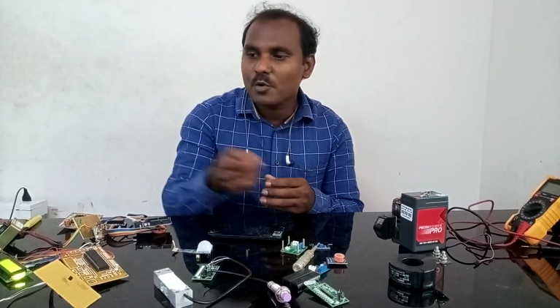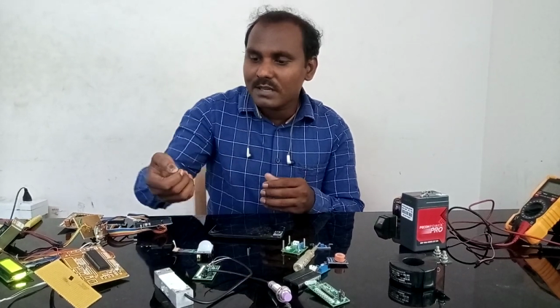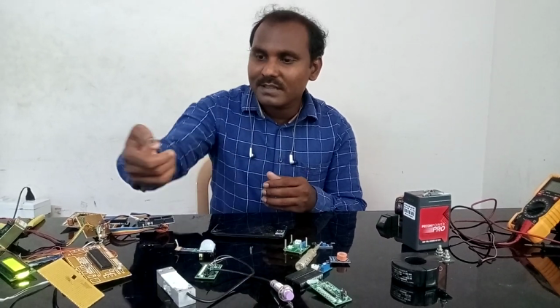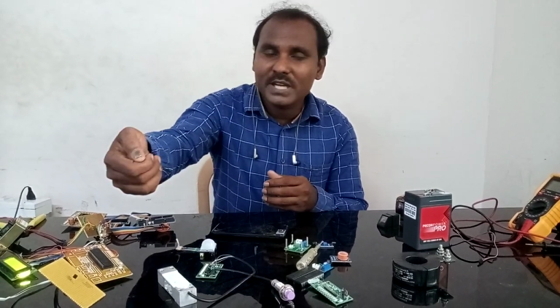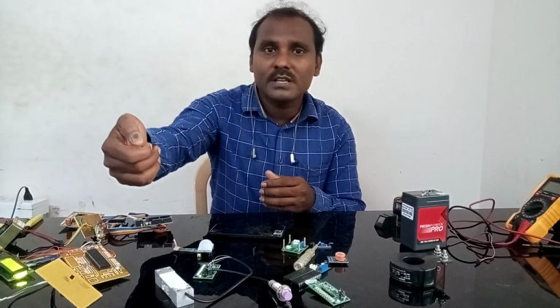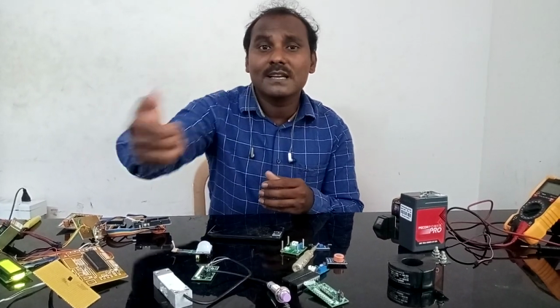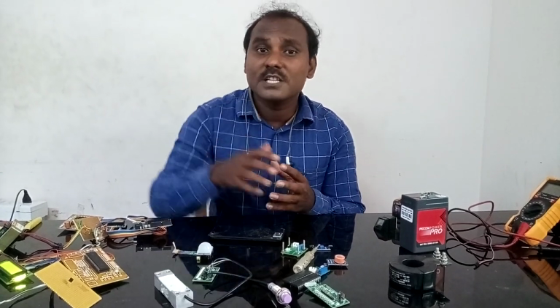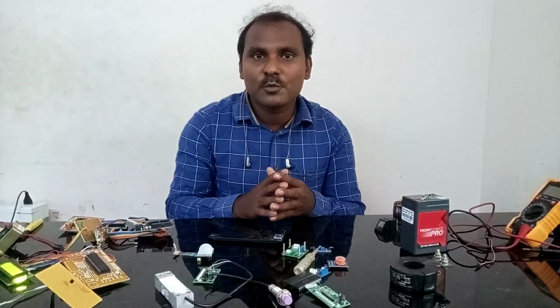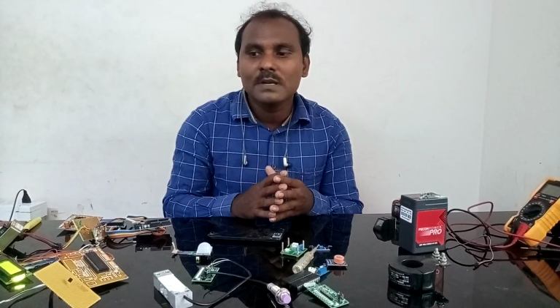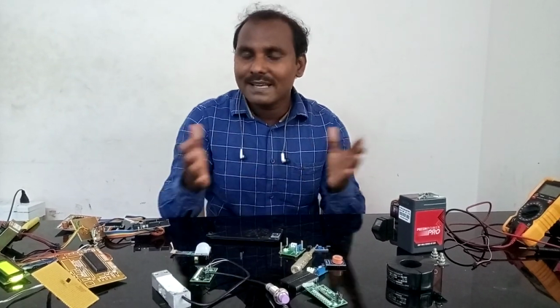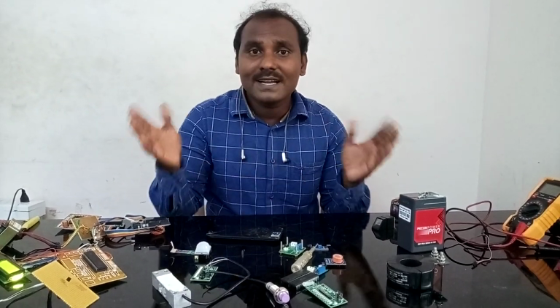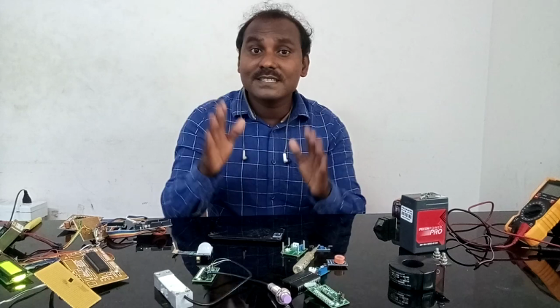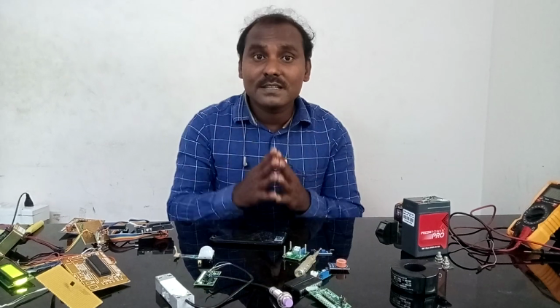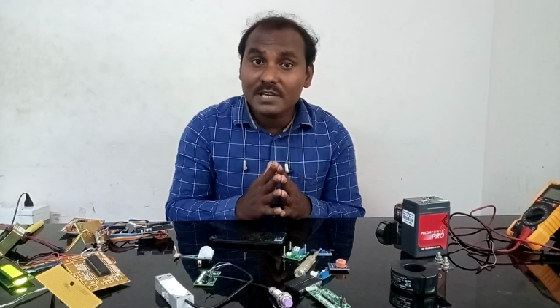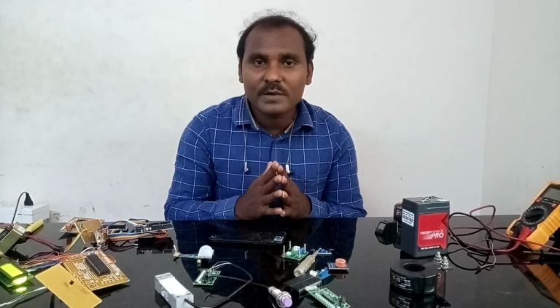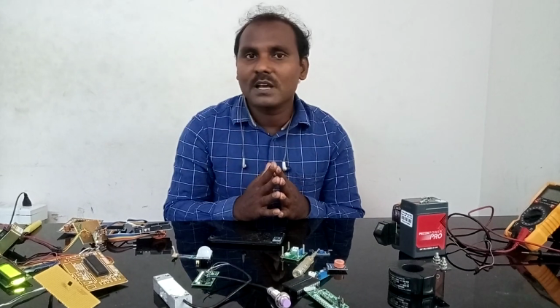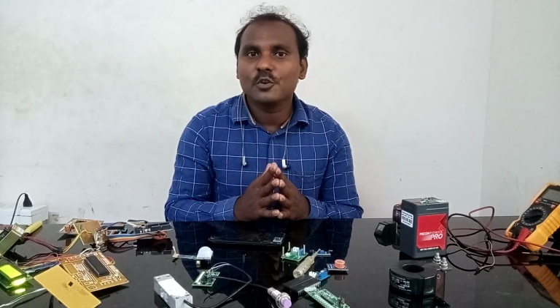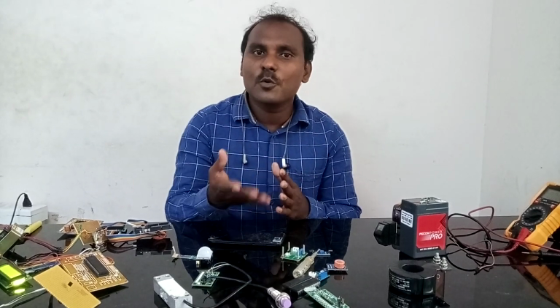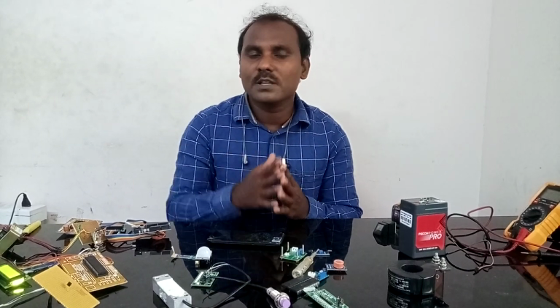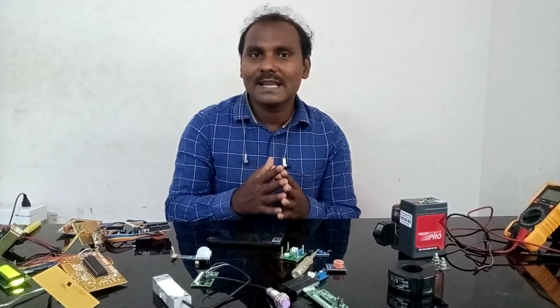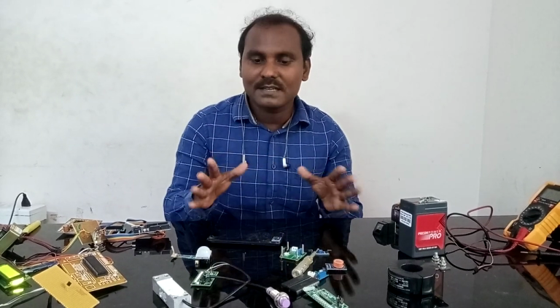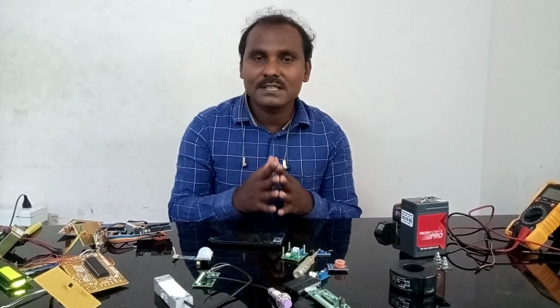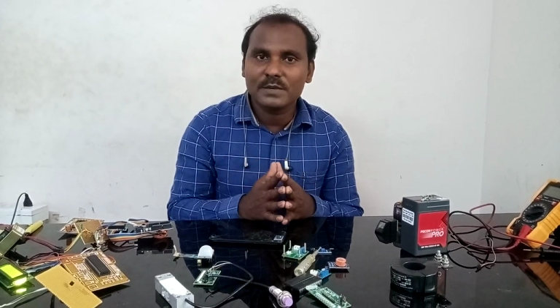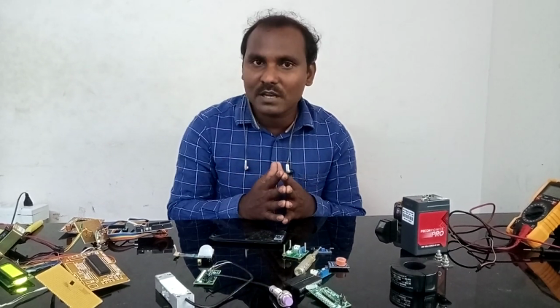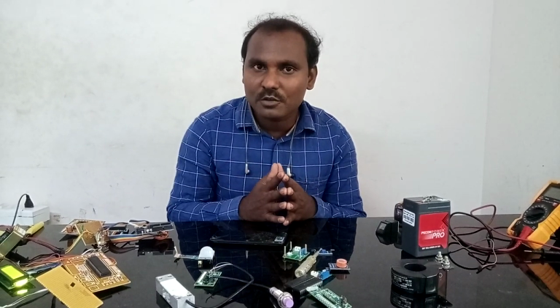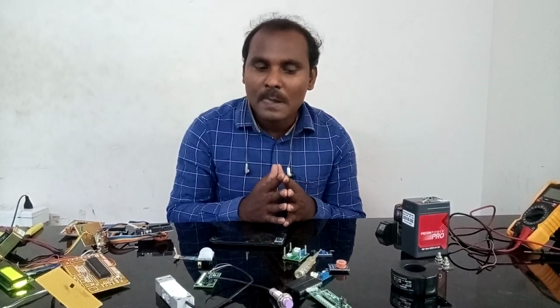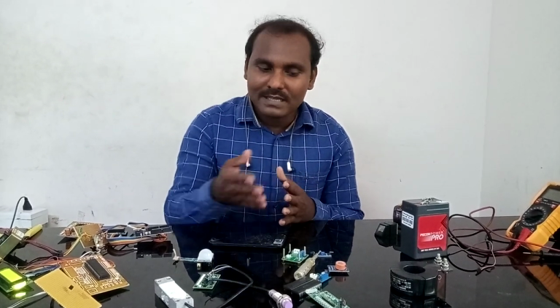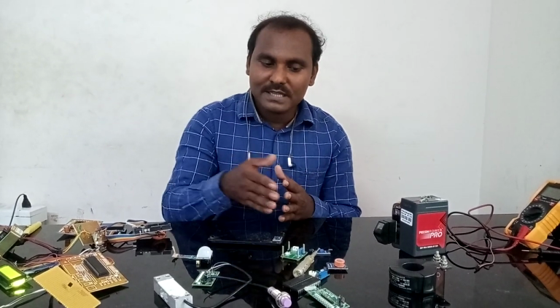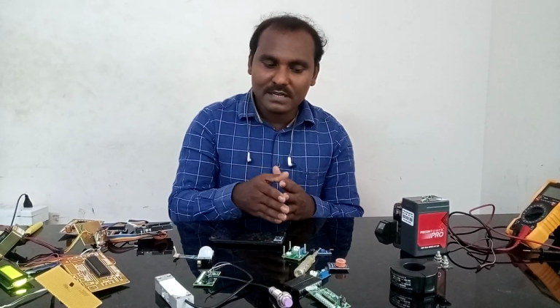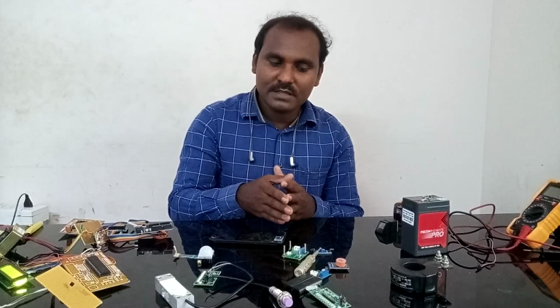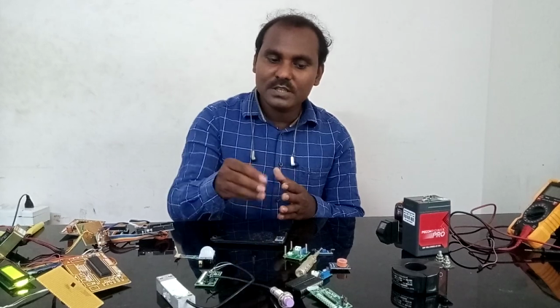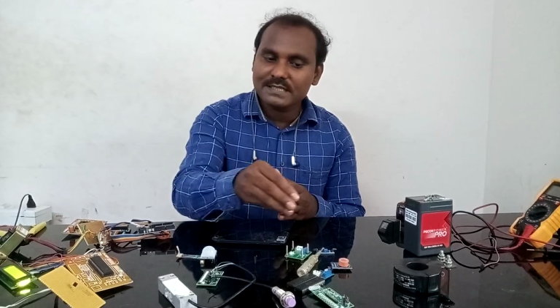We will change the TV channel. We will change the sensors and the robot.